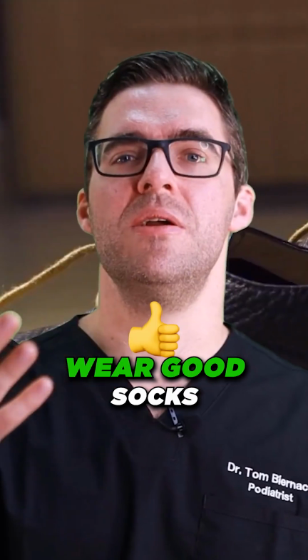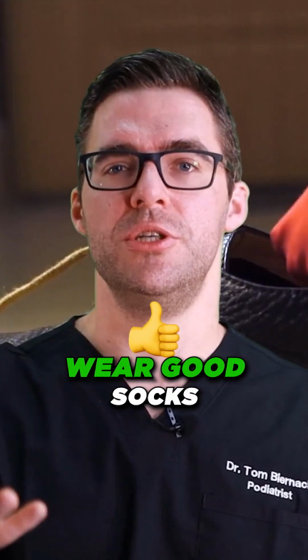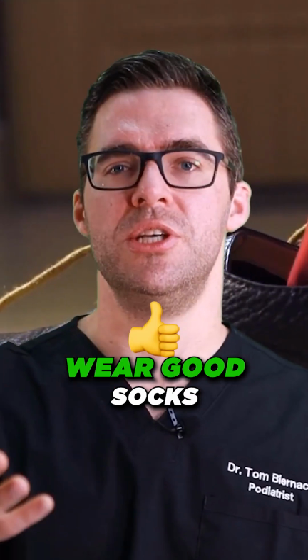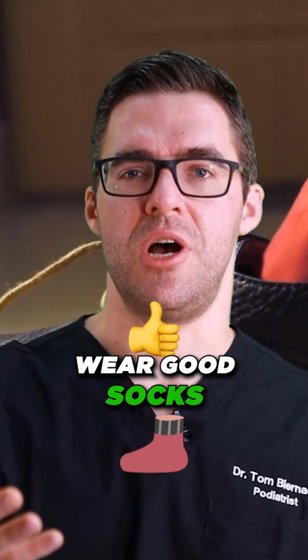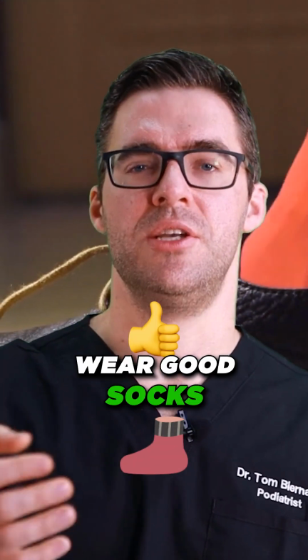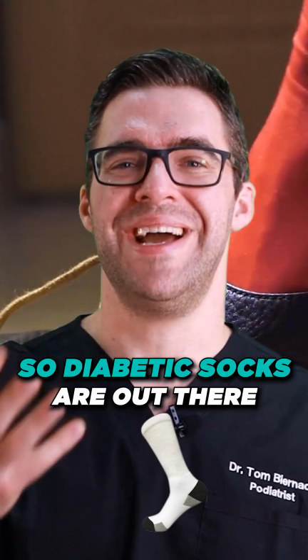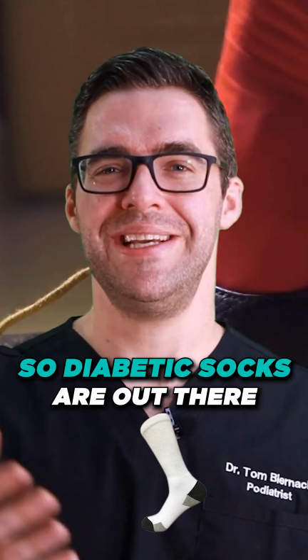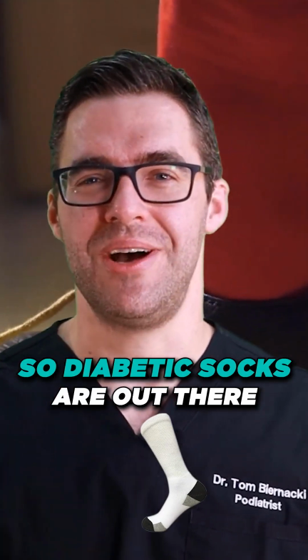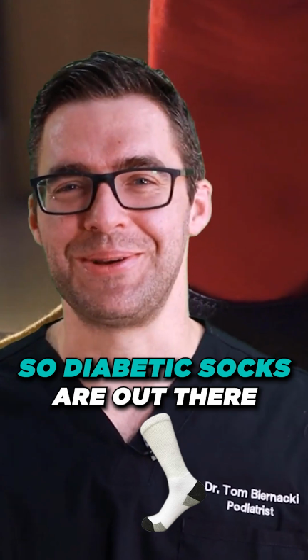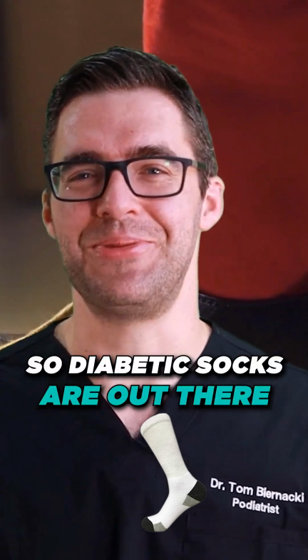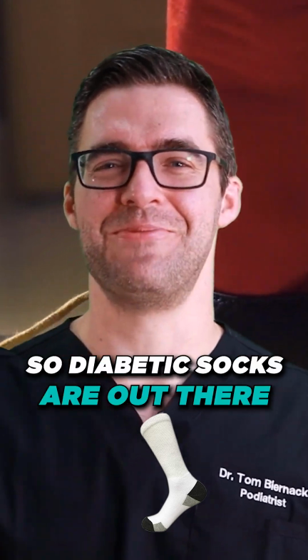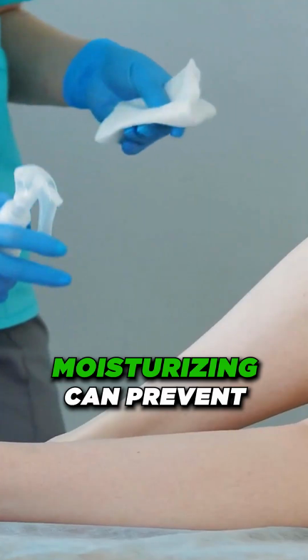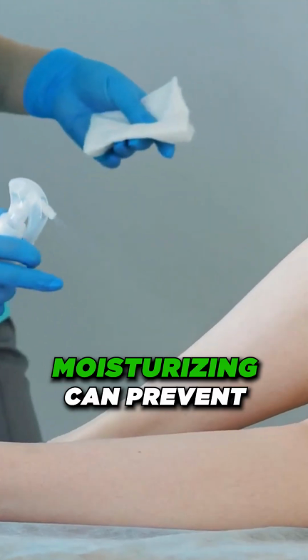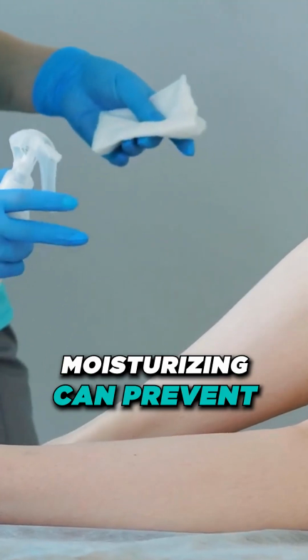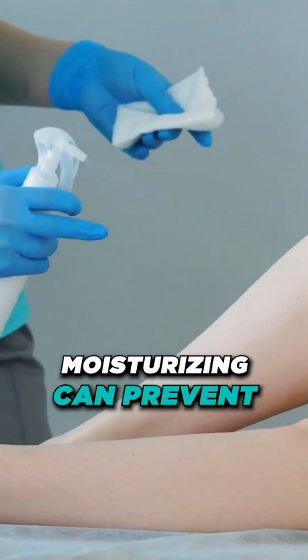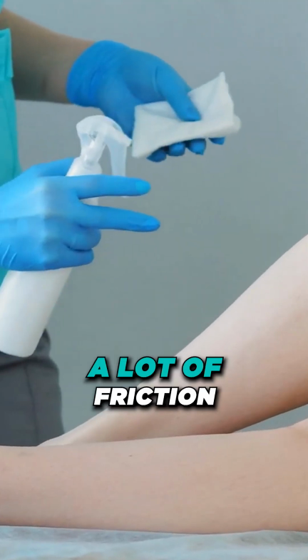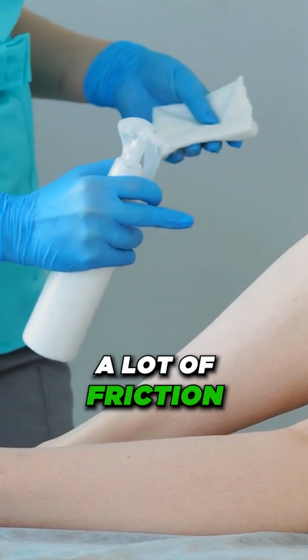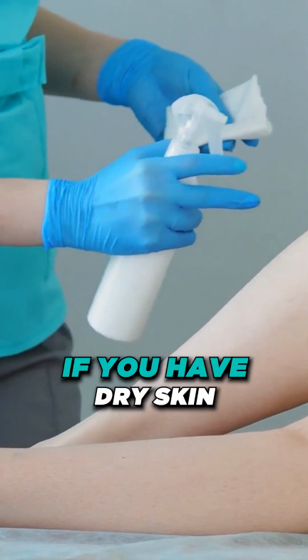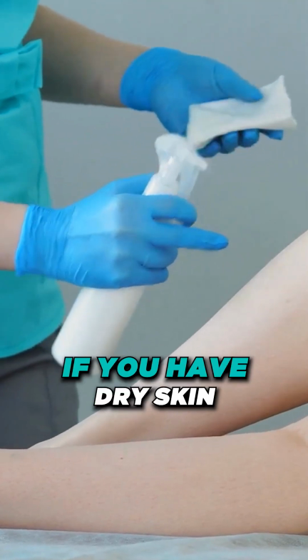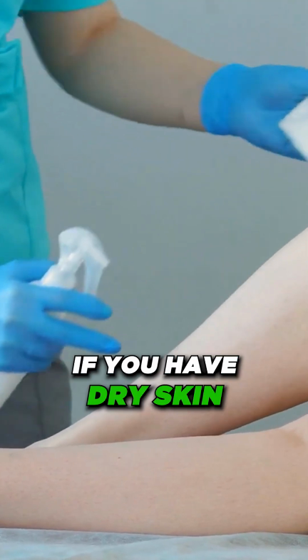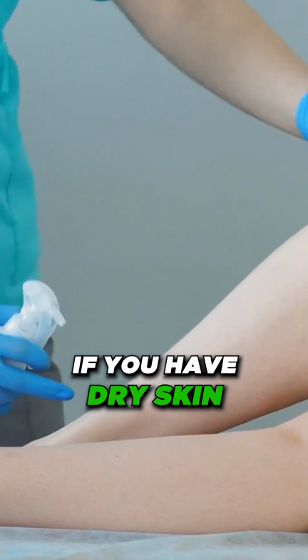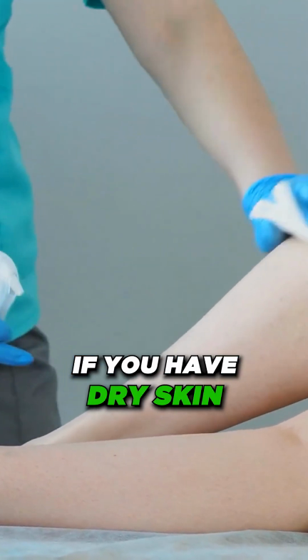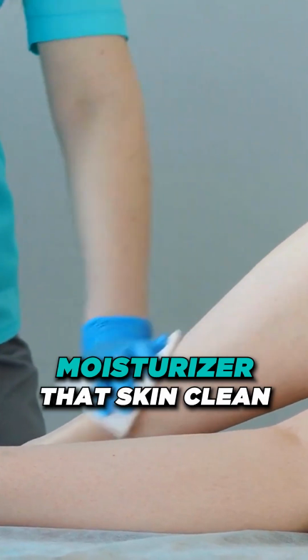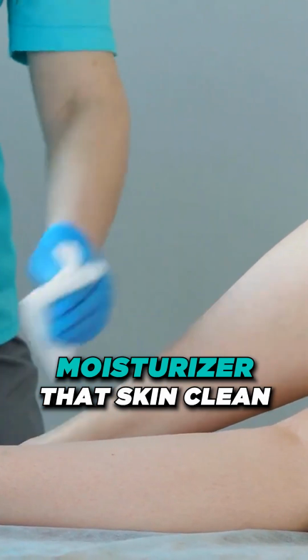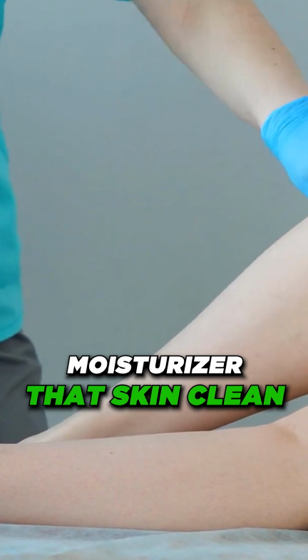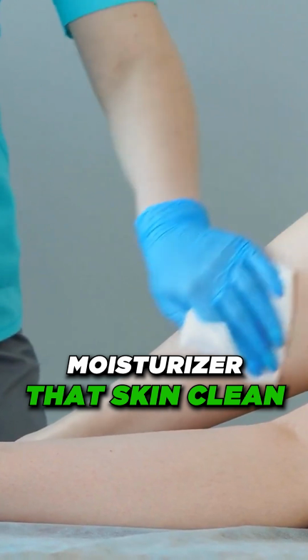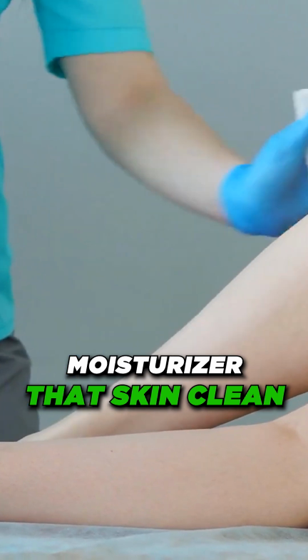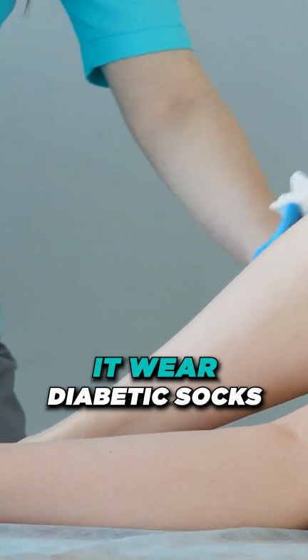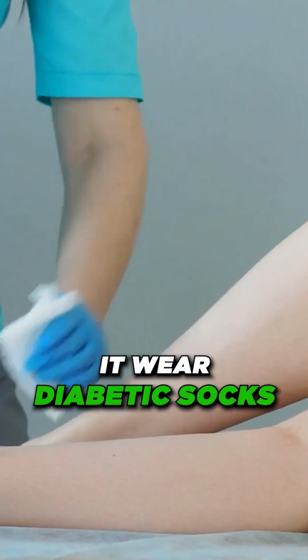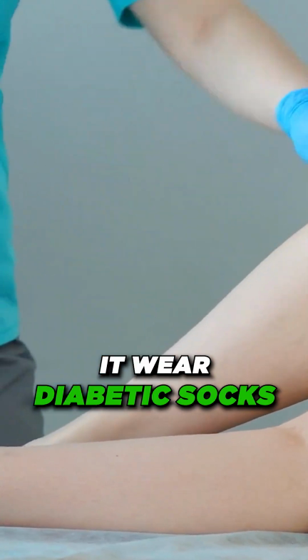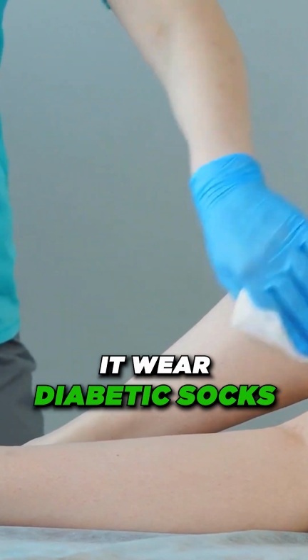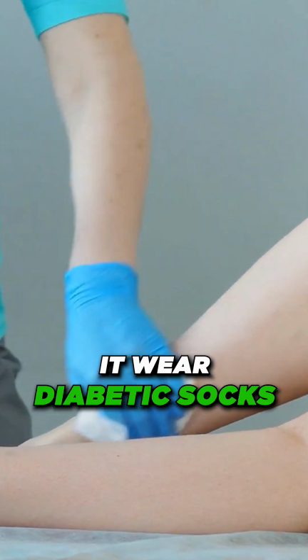Wear good socks — diabetic socks are out there. Moisturizing can prevent a lot of friction. If you have dry skin, moisturize that skin, clean it, and wear diabetic socks.